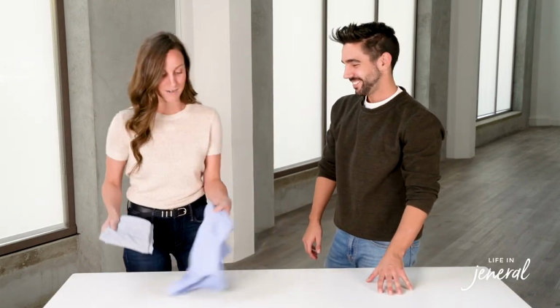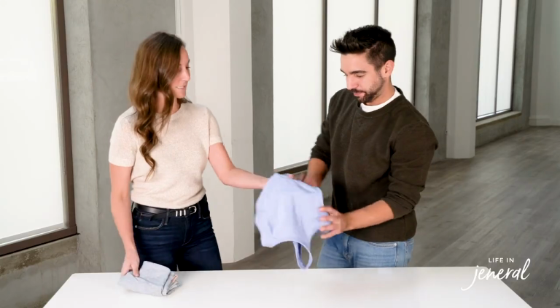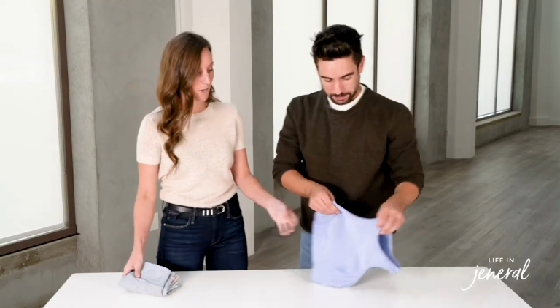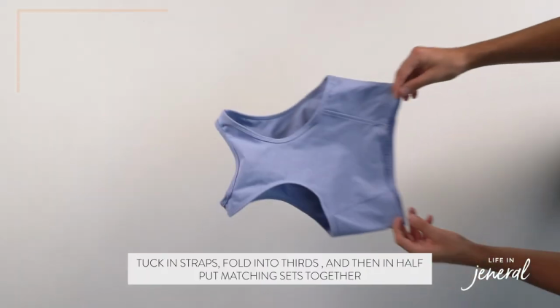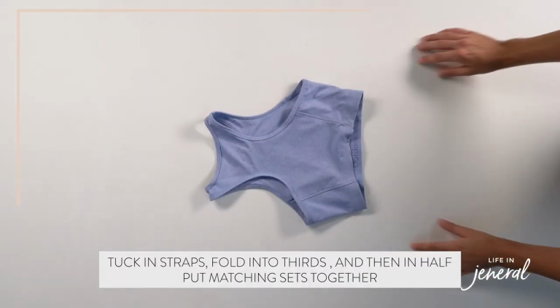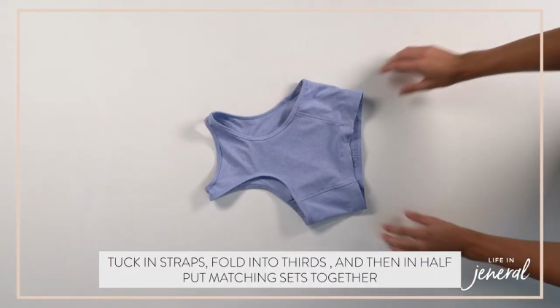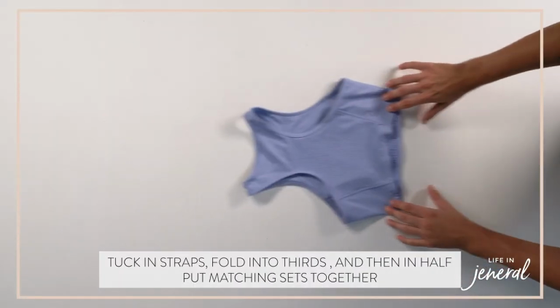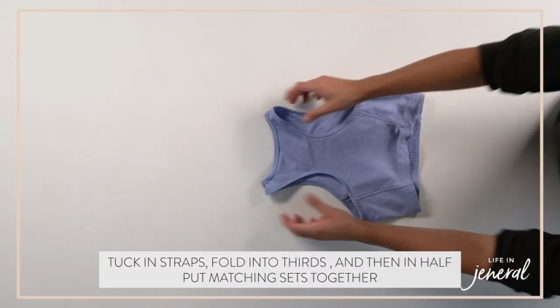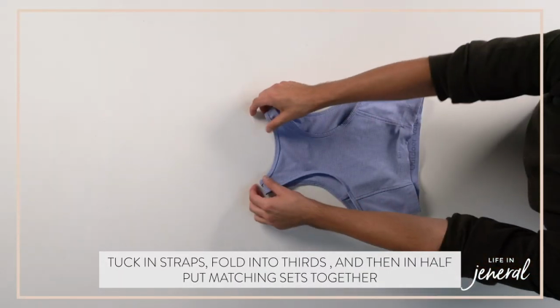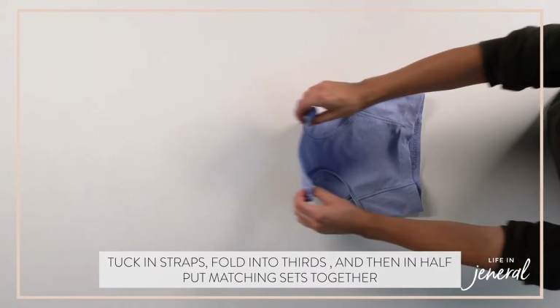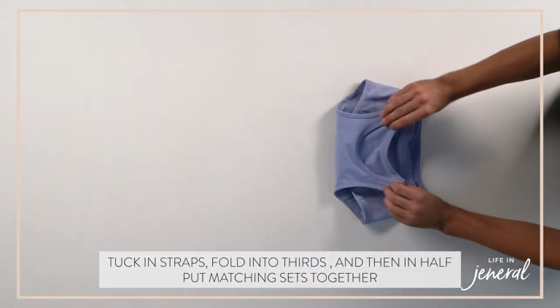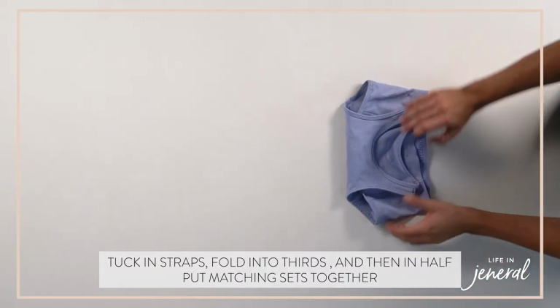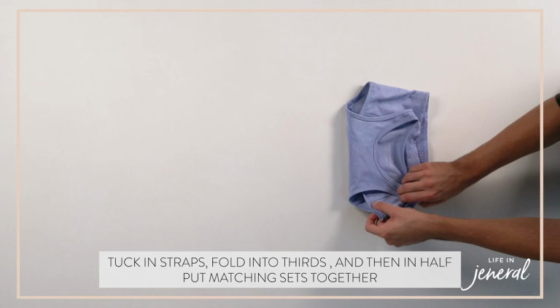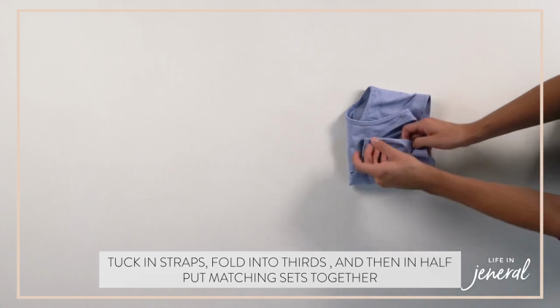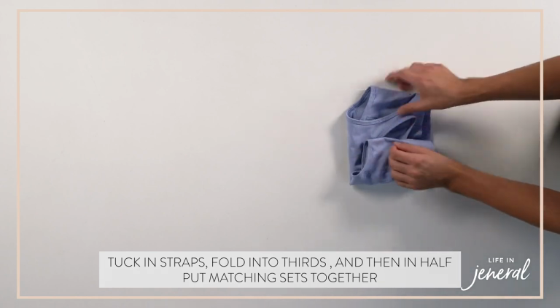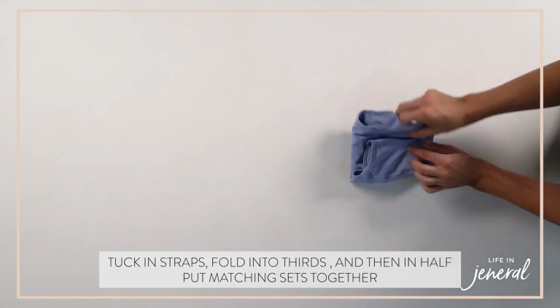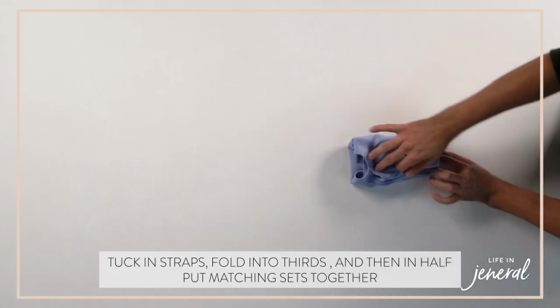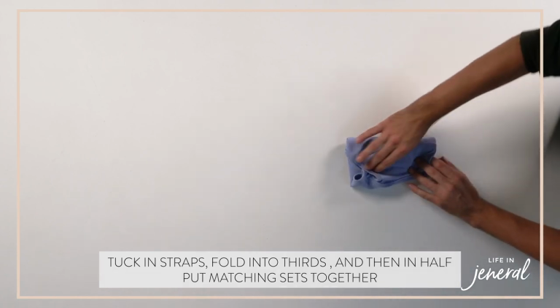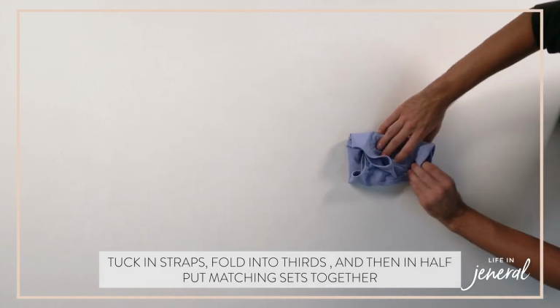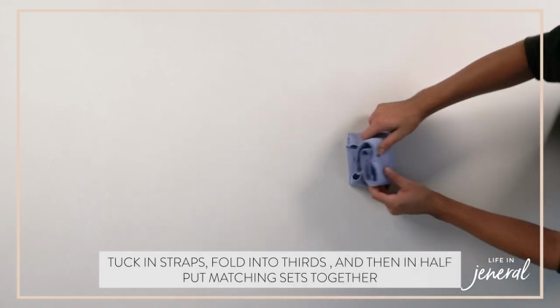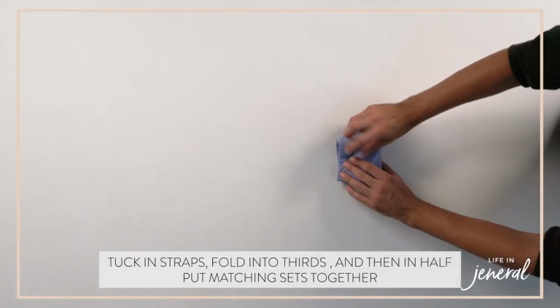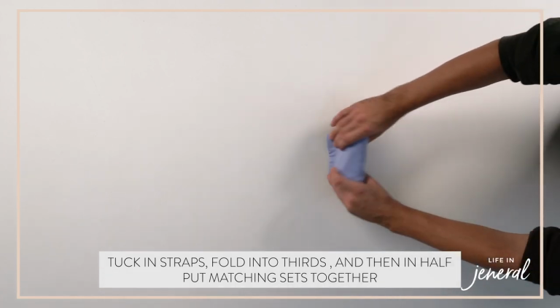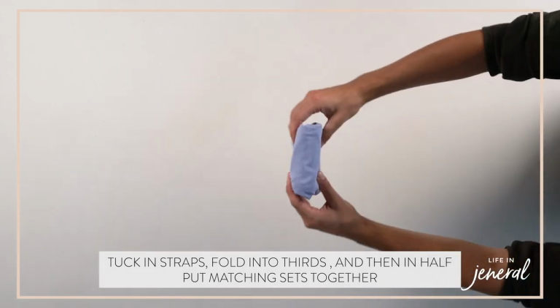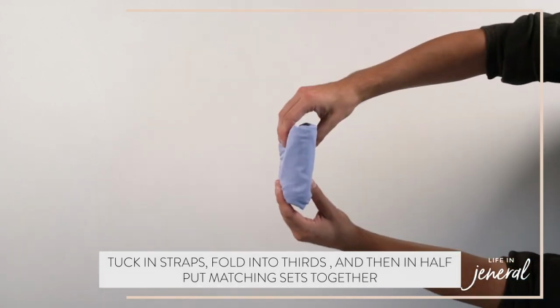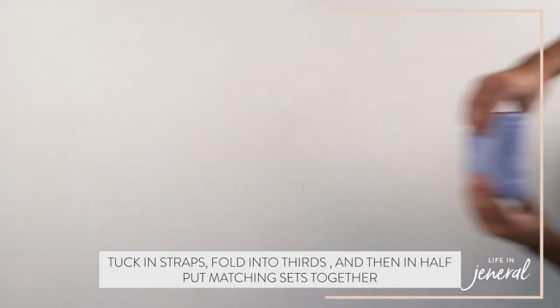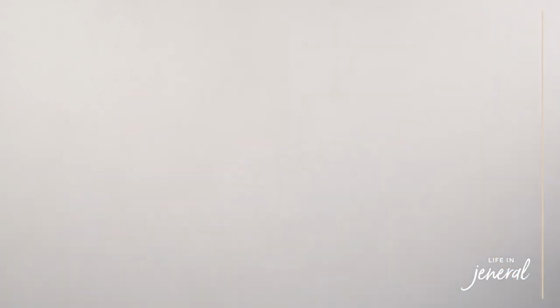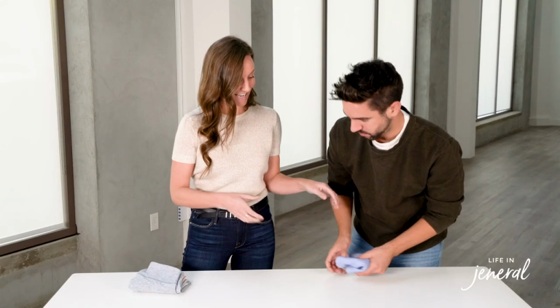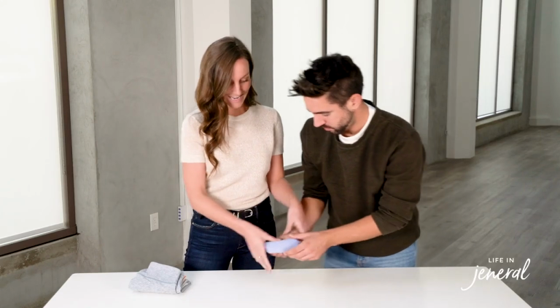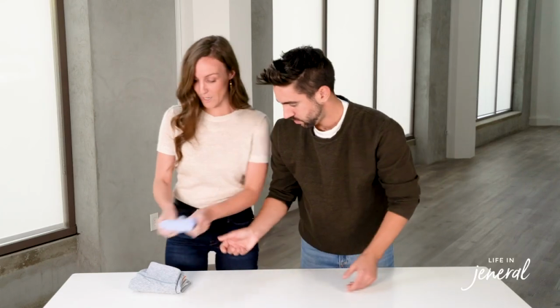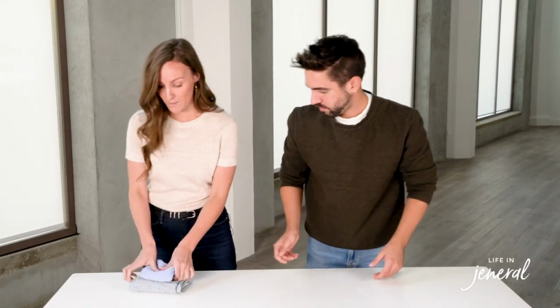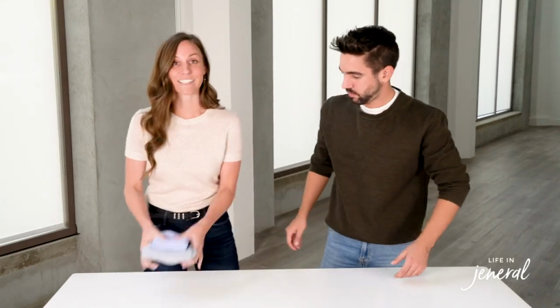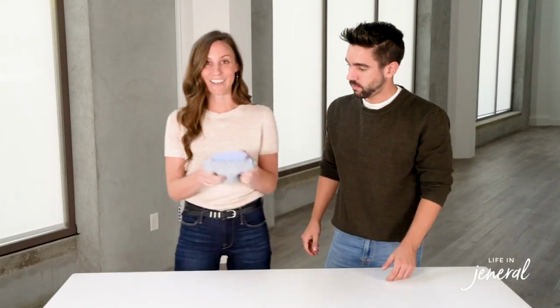And then with the sports bra, same thing — flat surface. We tuck the straps in first, and then you're going to file into threes, and then one more. We always put matching sets together.